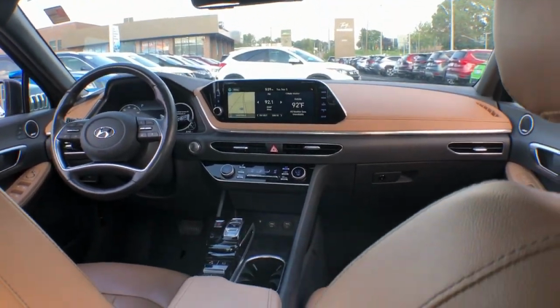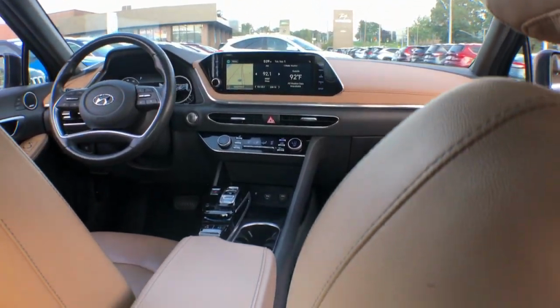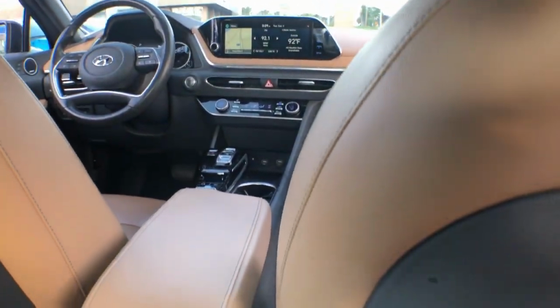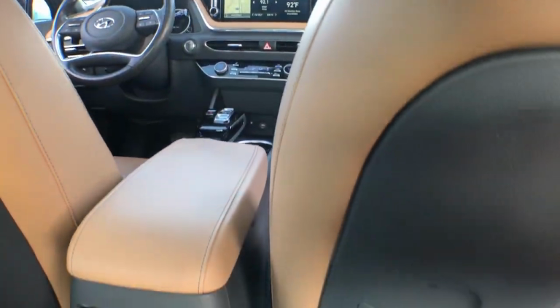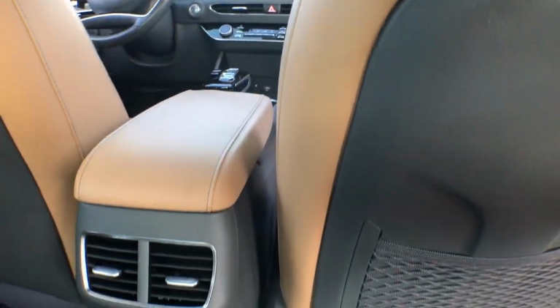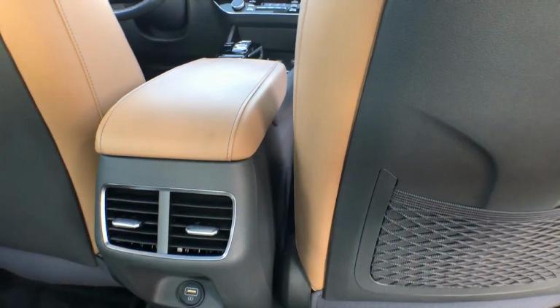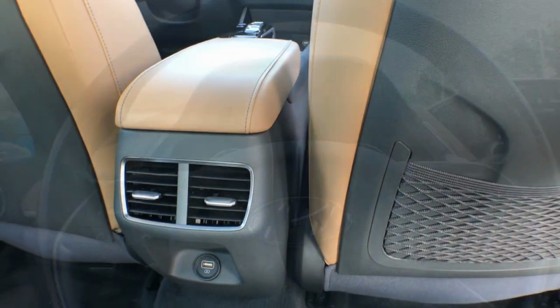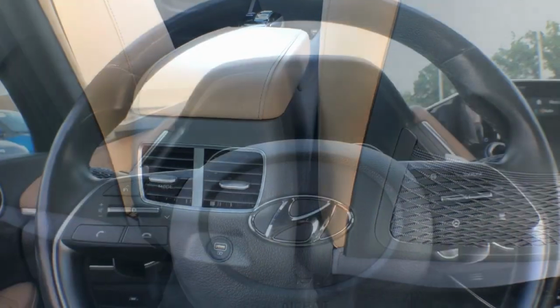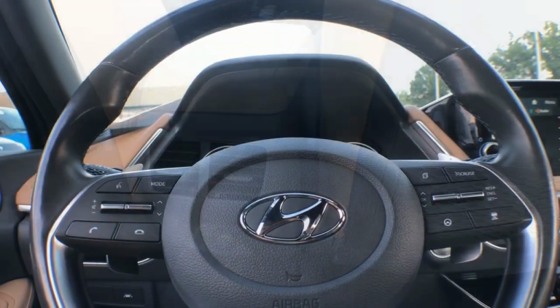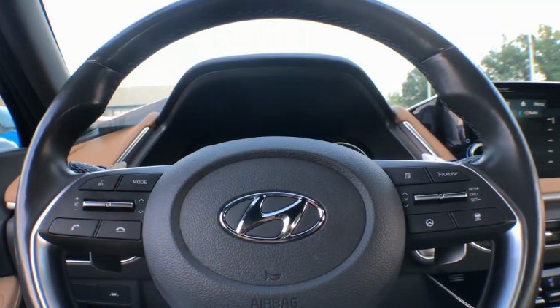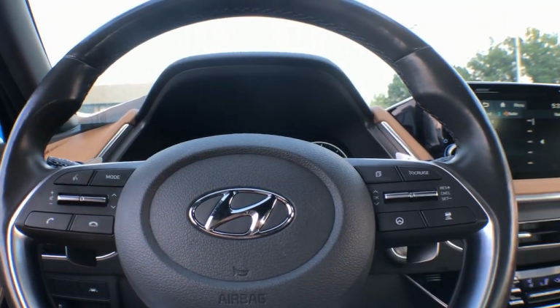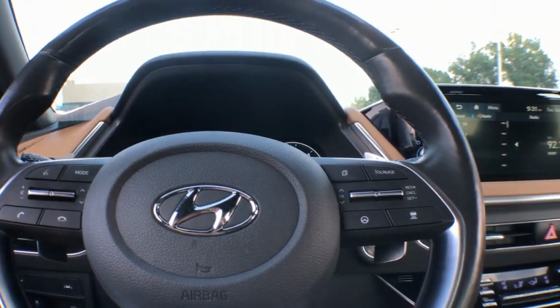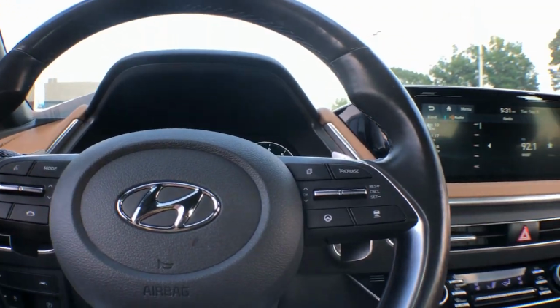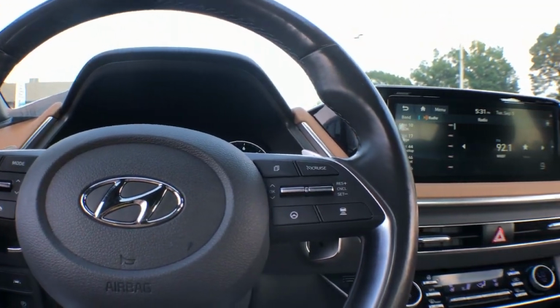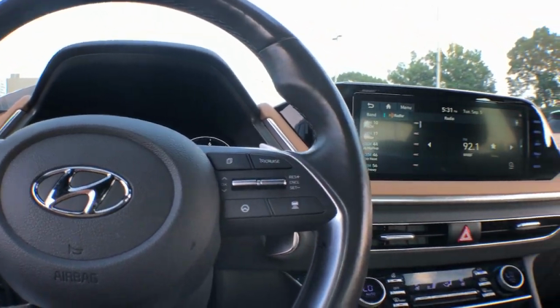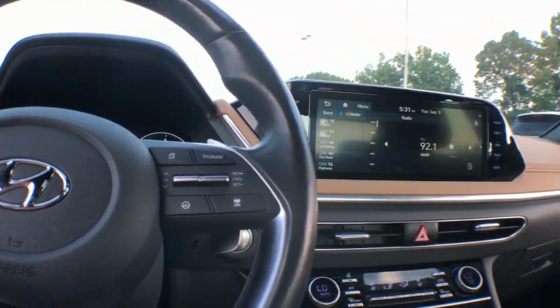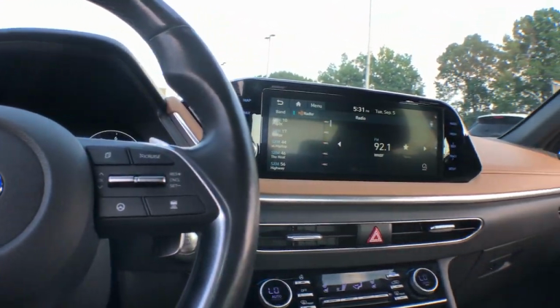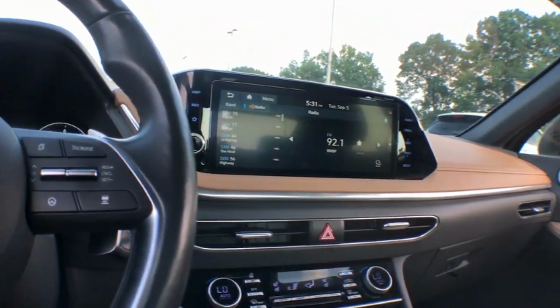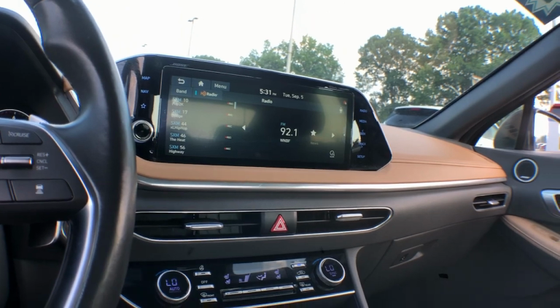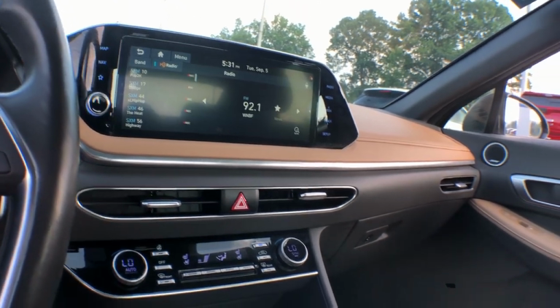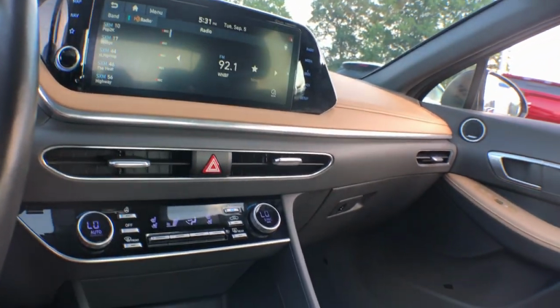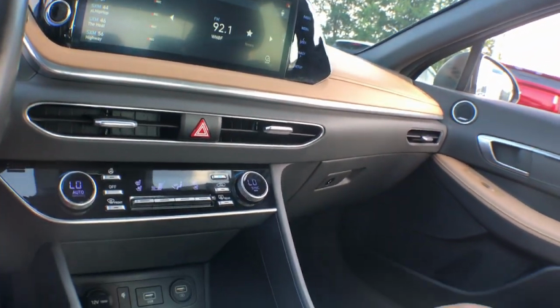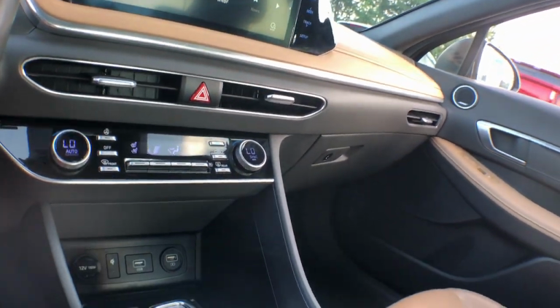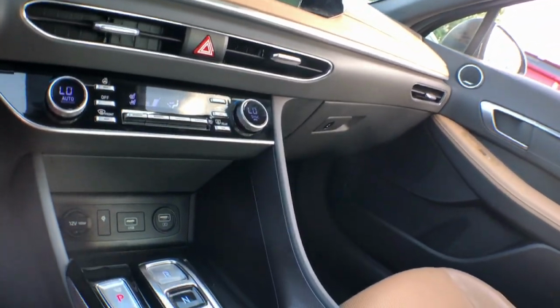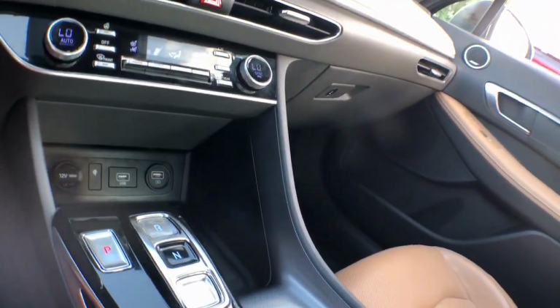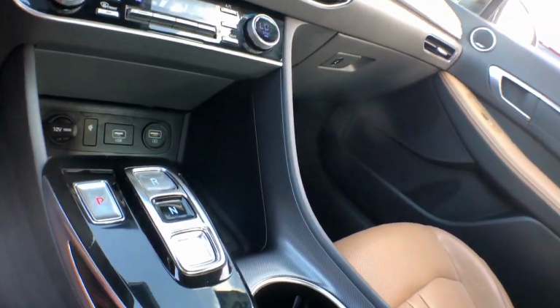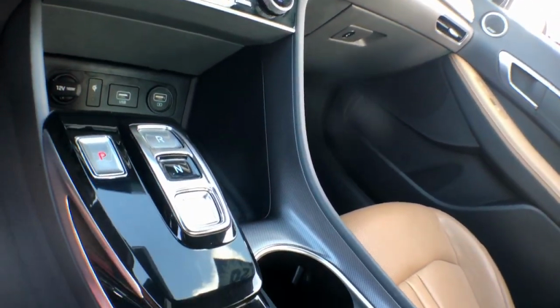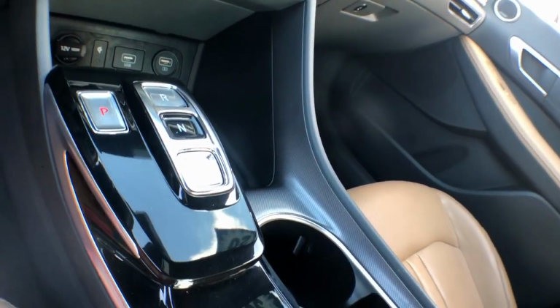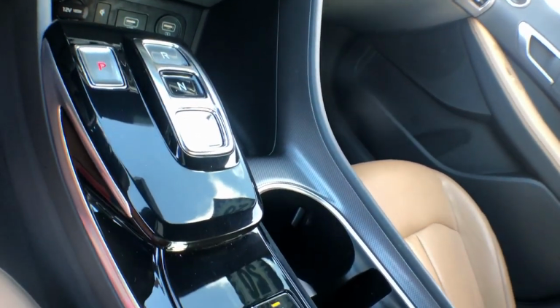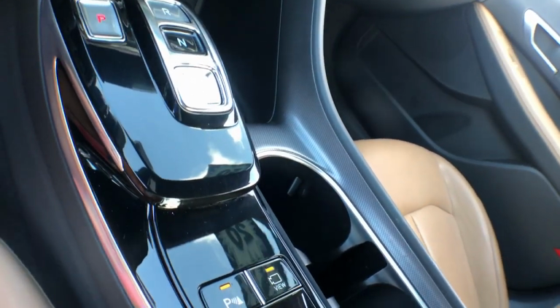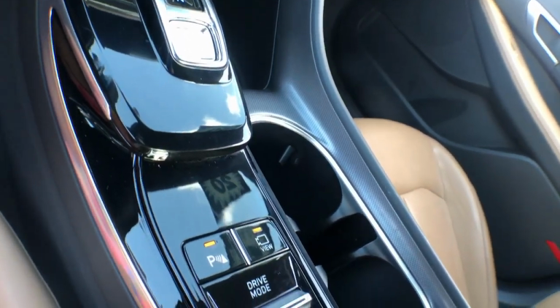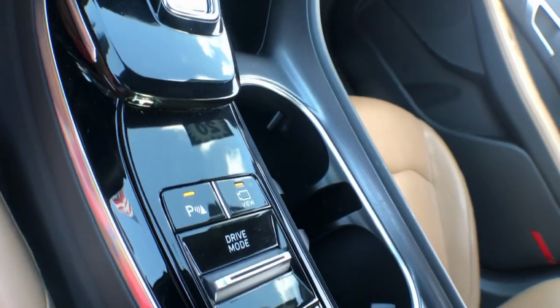Get the modern style and connectivity you crave, together with the space and comfort of a family sedan, in this striking Sonata. See for yourself when you take it out for a test drive. Our professional staff looks forward to giving you excellent service.